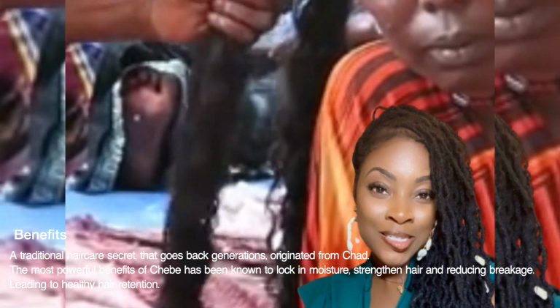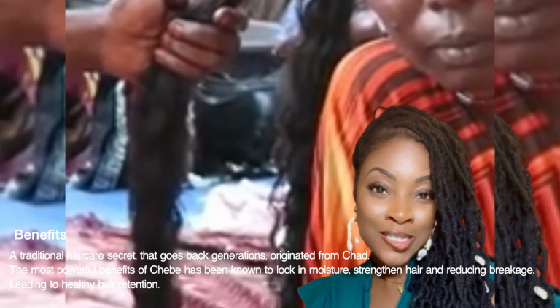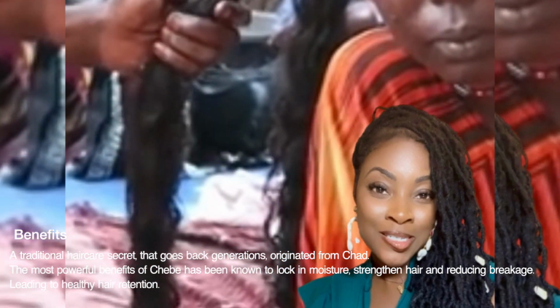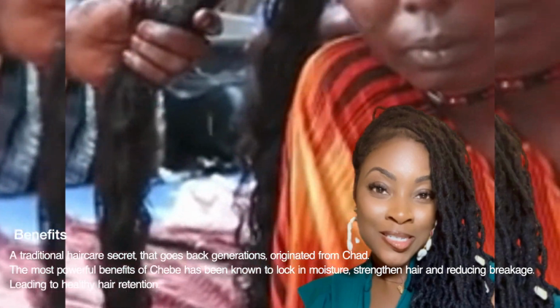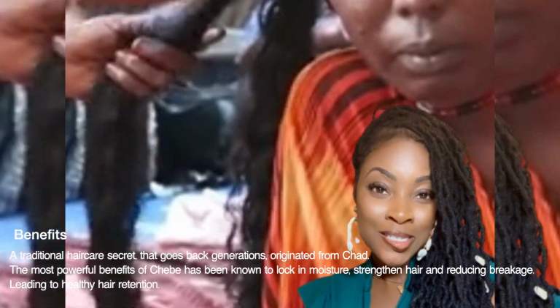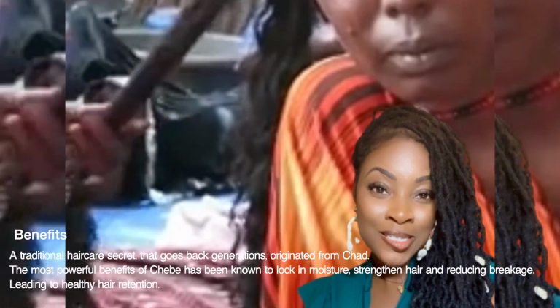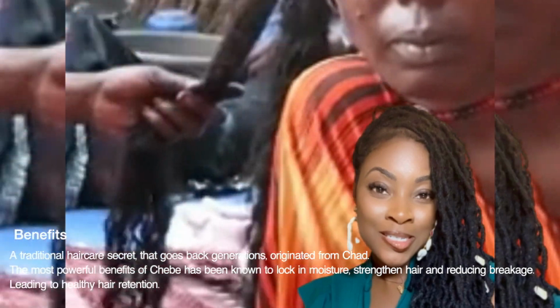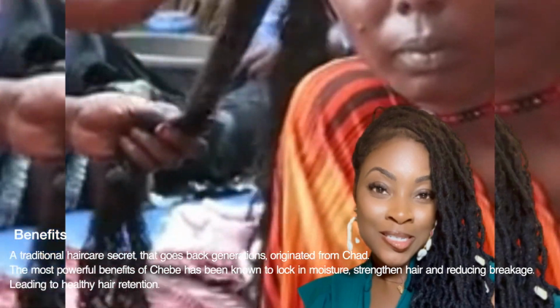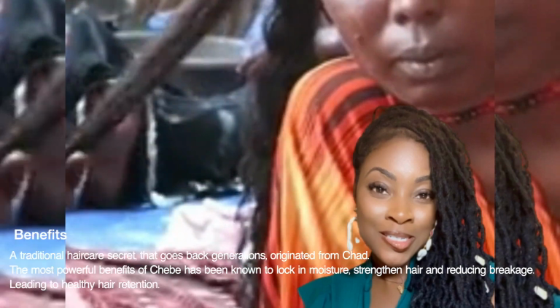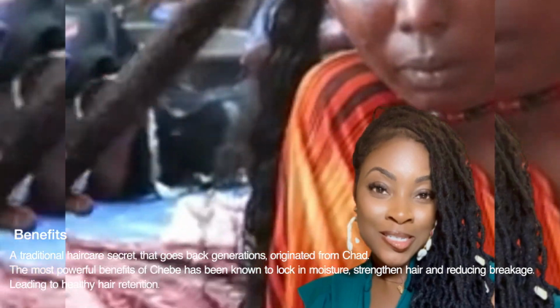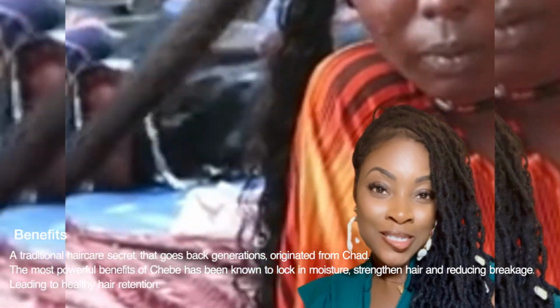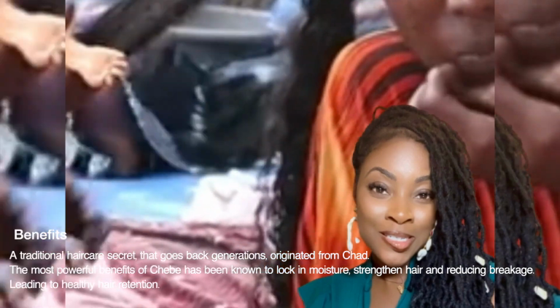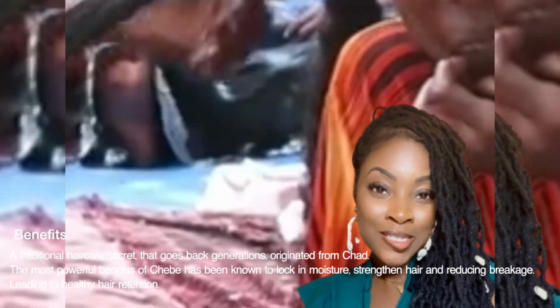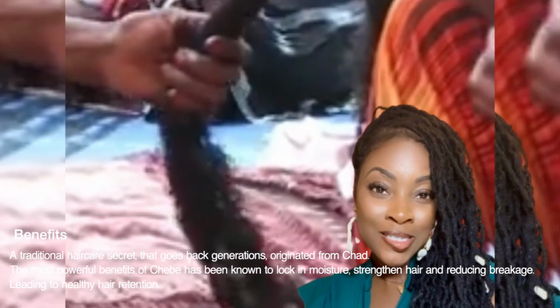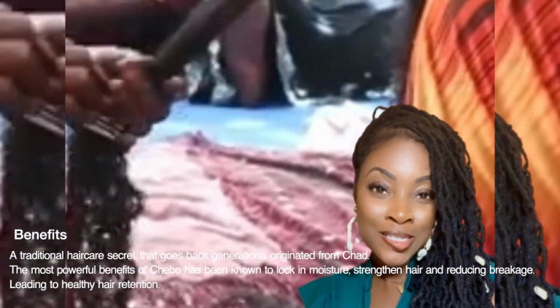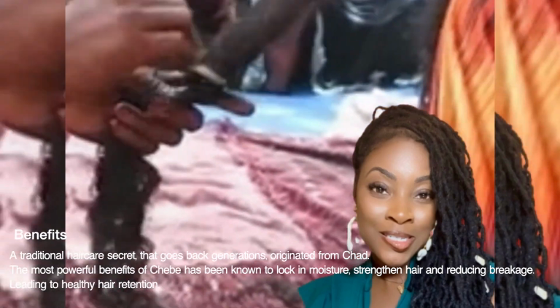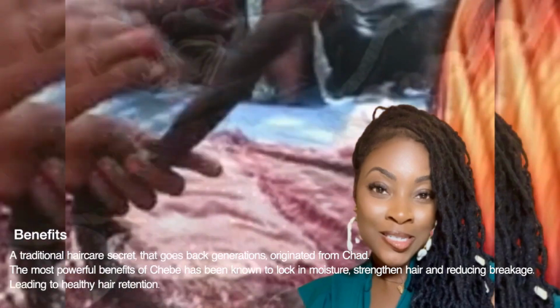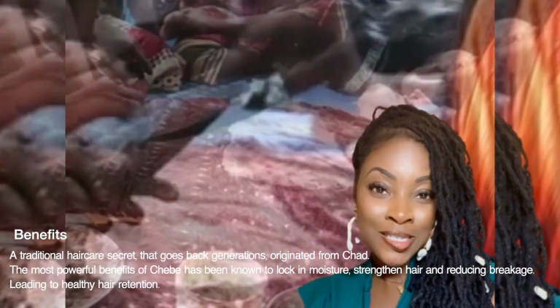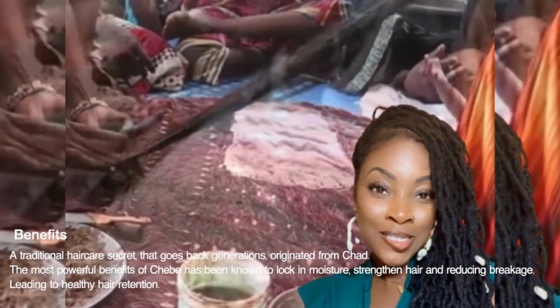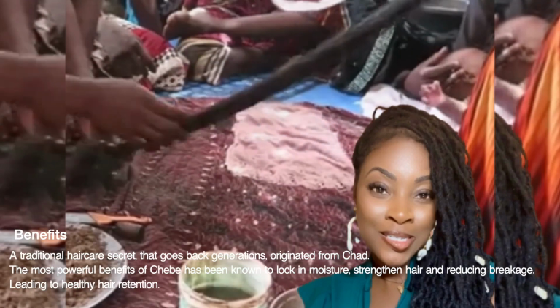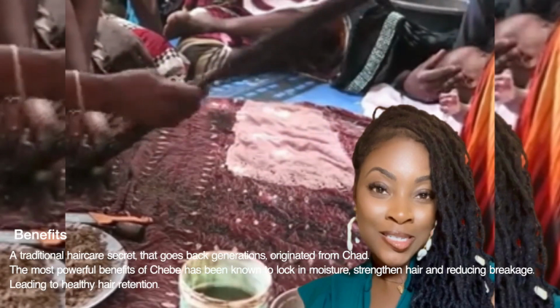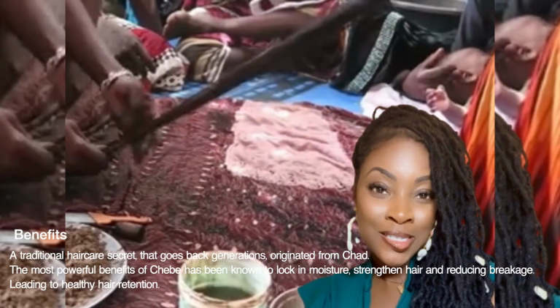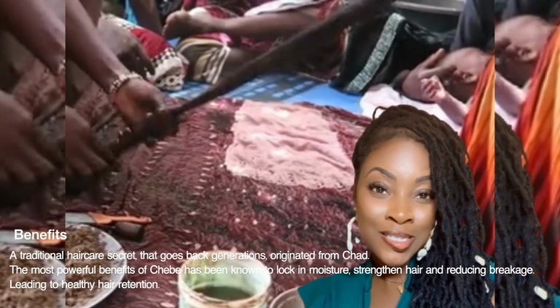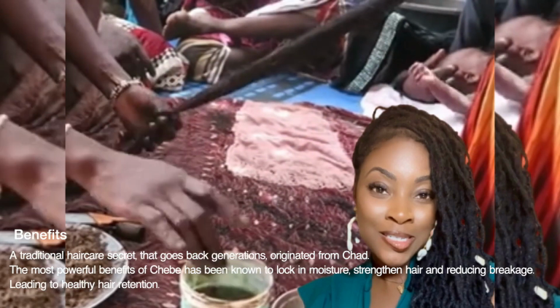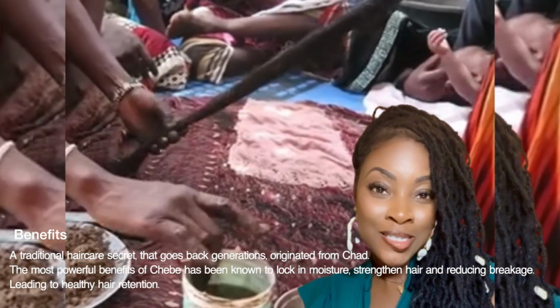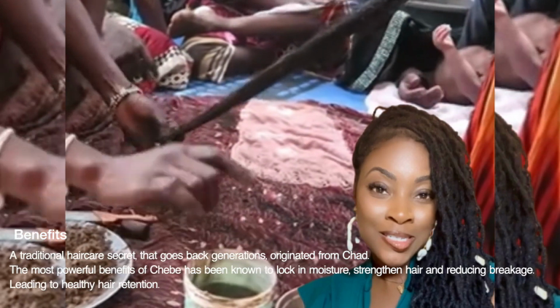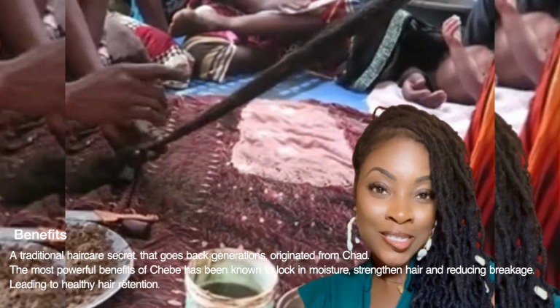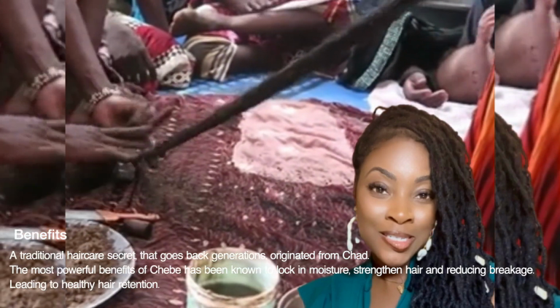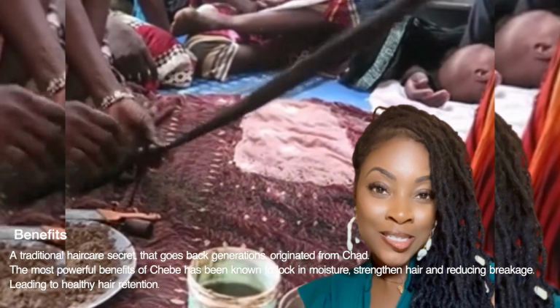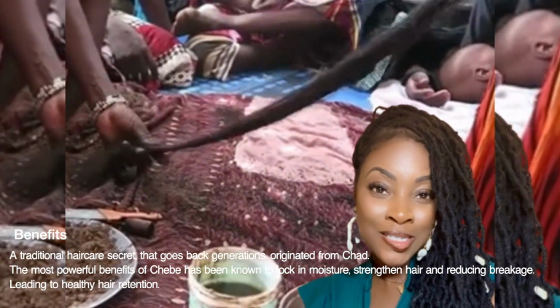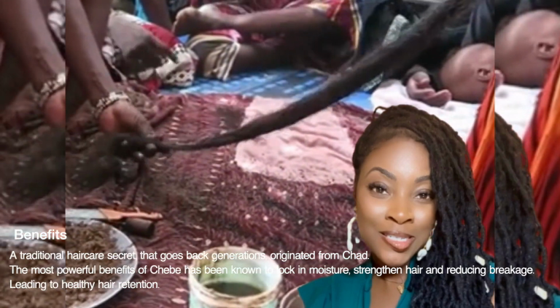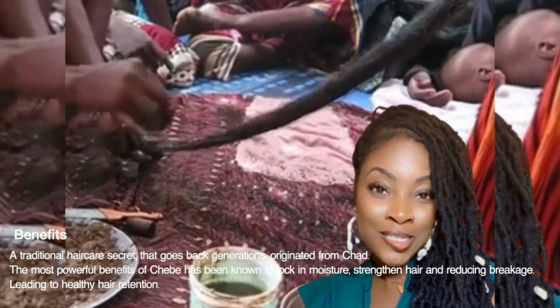The most powerful benefits of Chebe has been known to lock in moisture, strengthening hair and reduce breakage, leading to healthy hair retention.